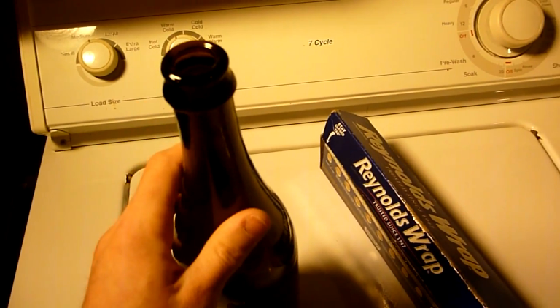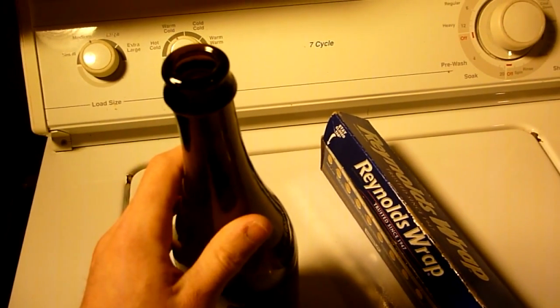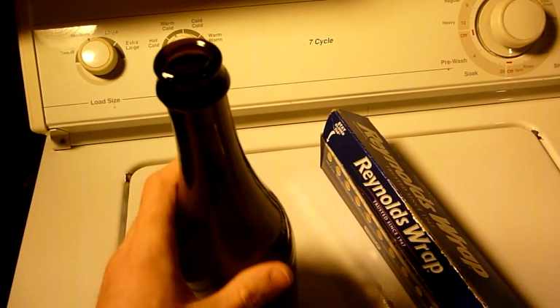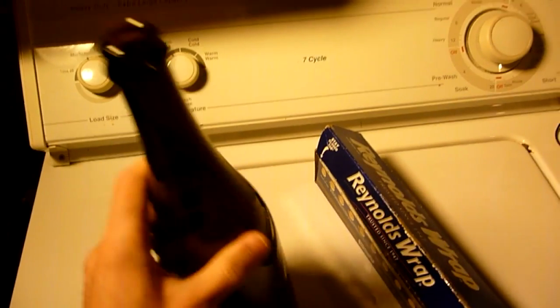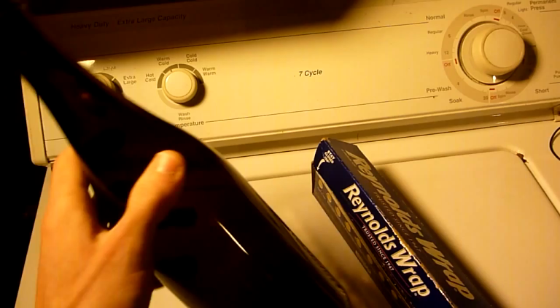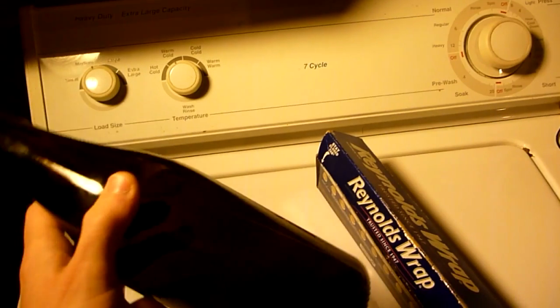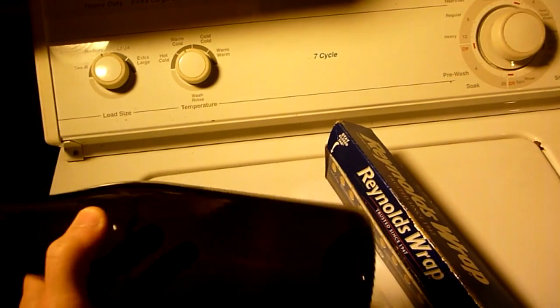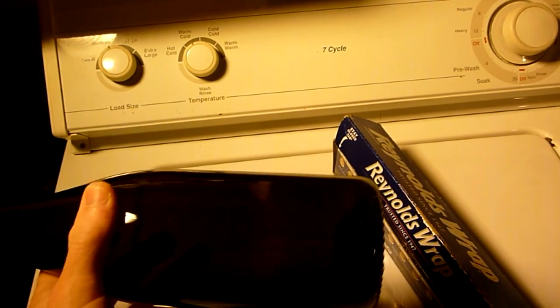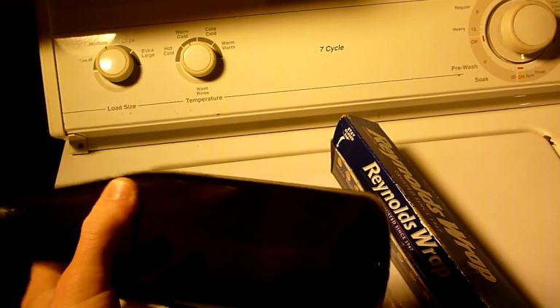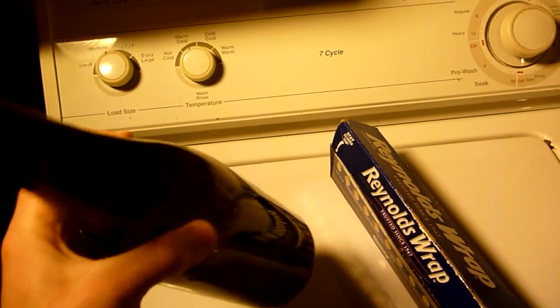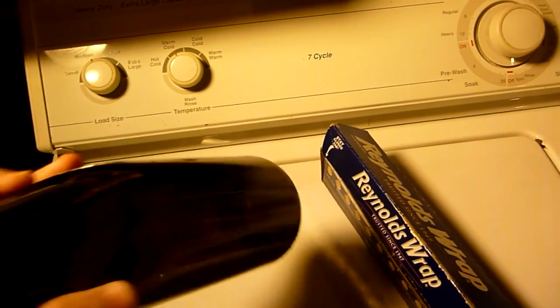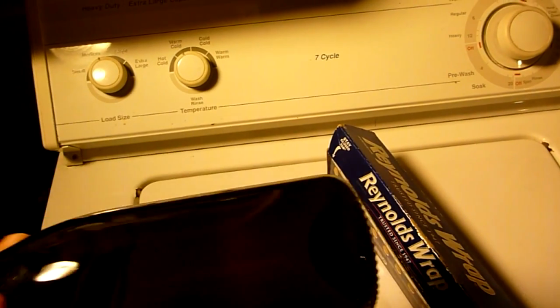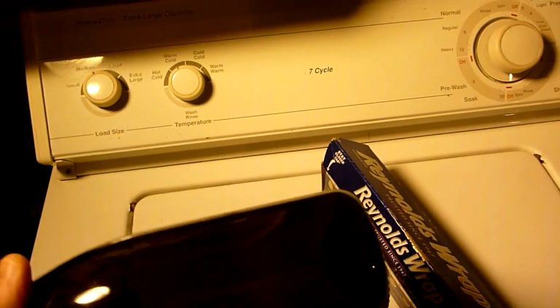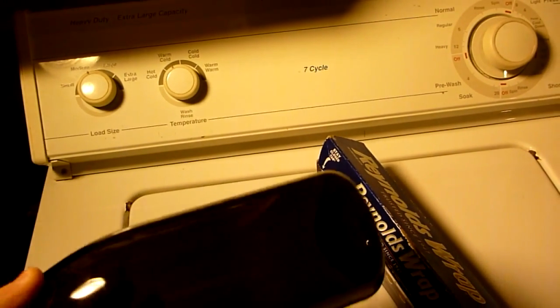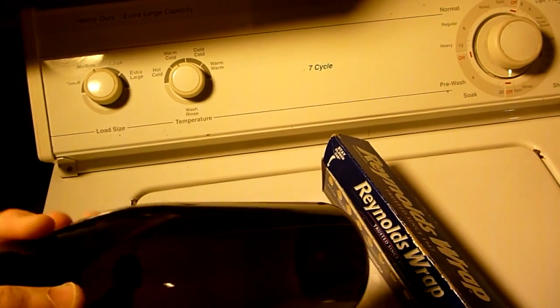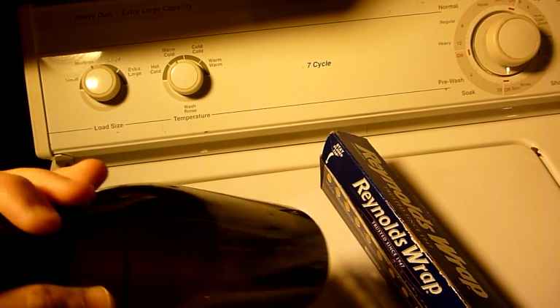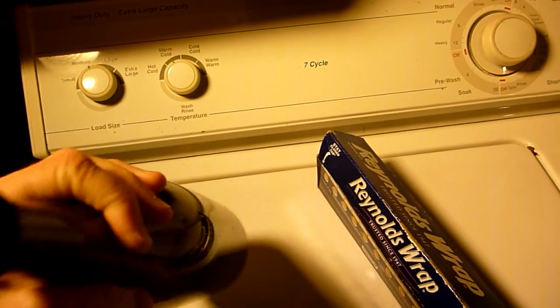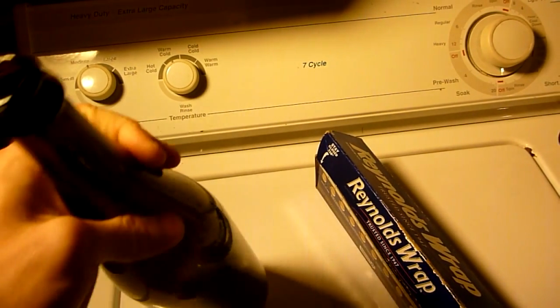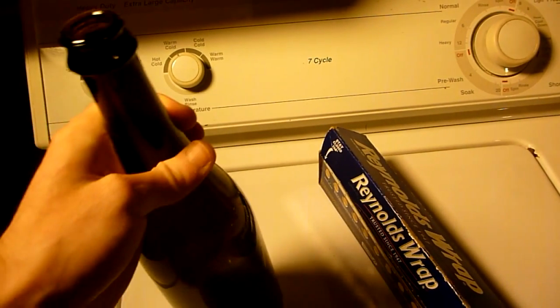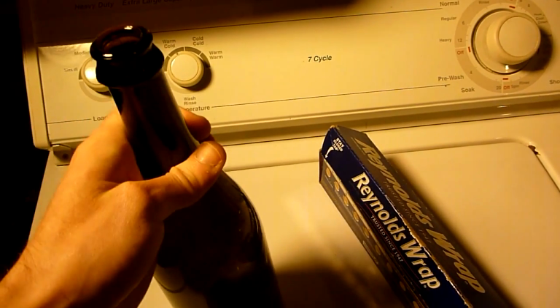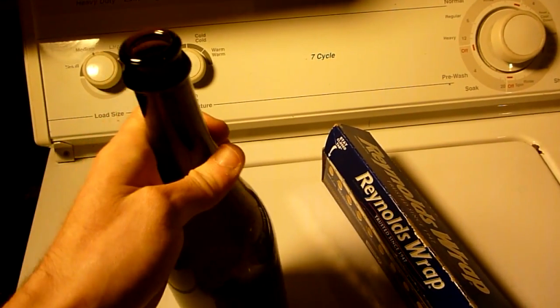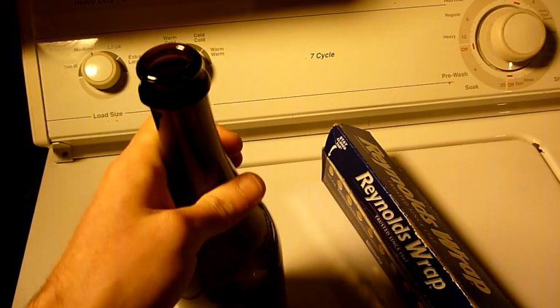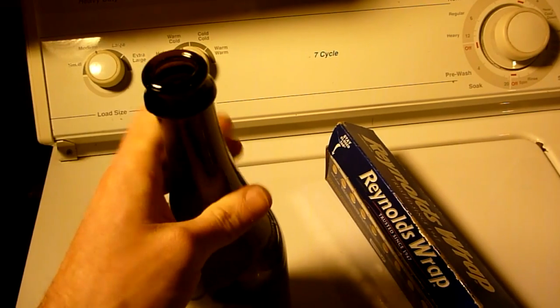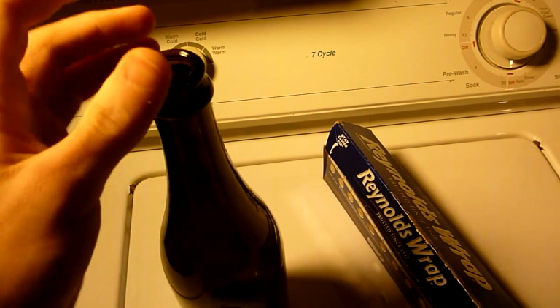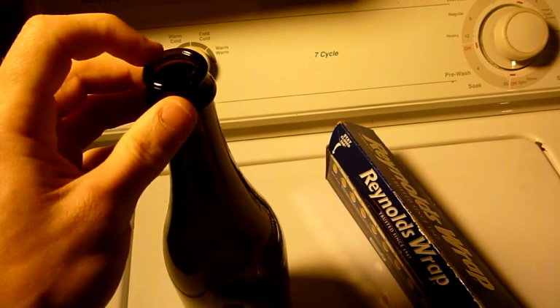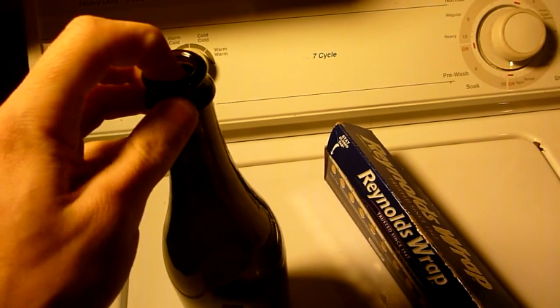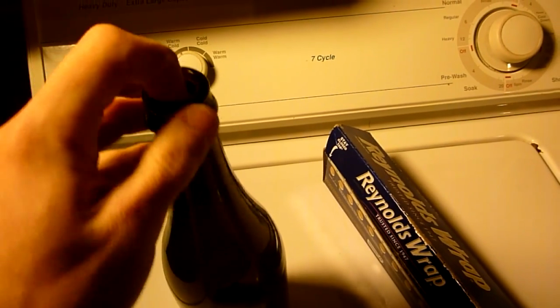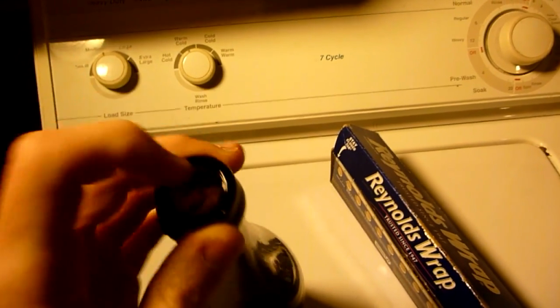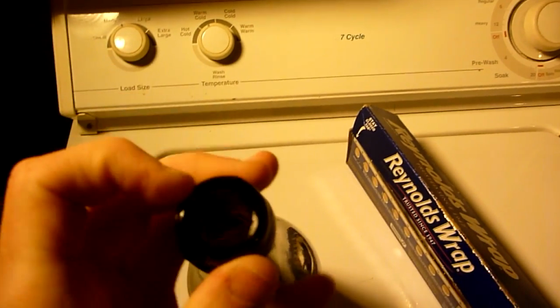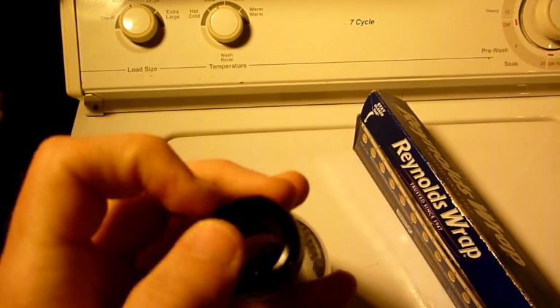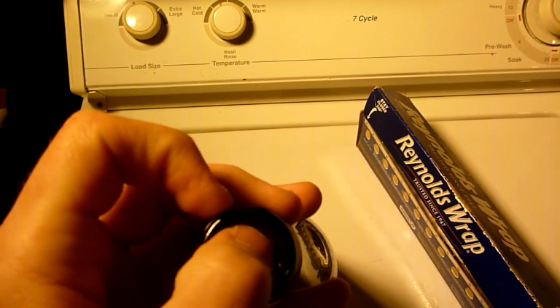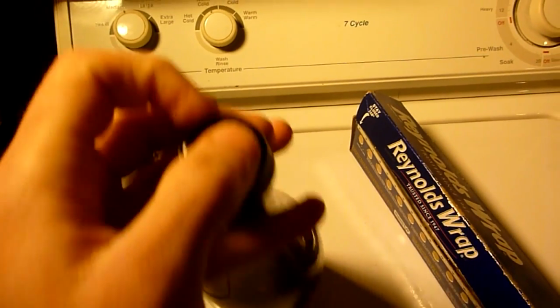The first thing you're going to need is a glass bottle with the label removed. This is a beer bottle with very thick glass walls.